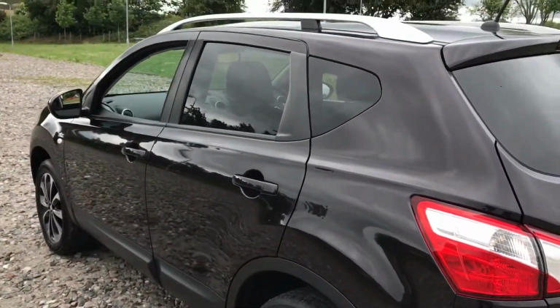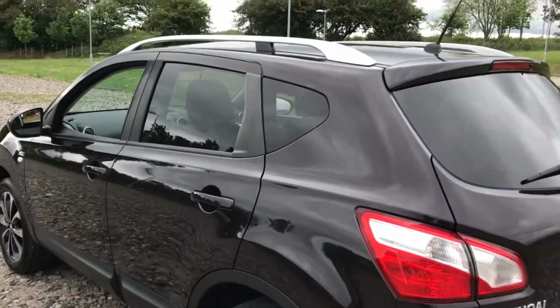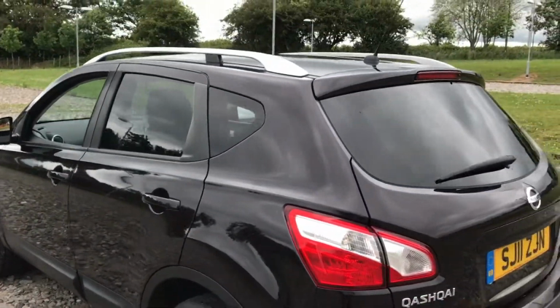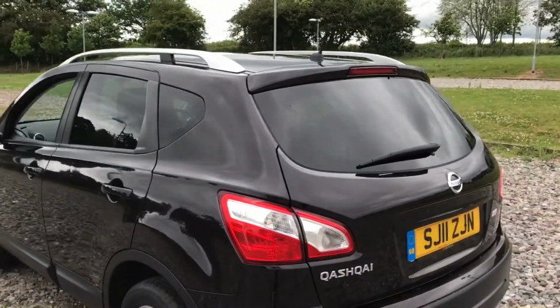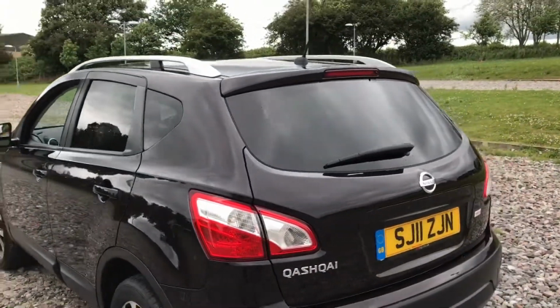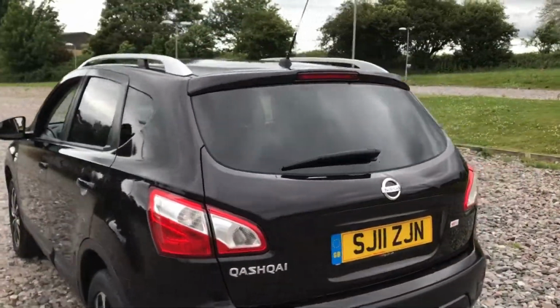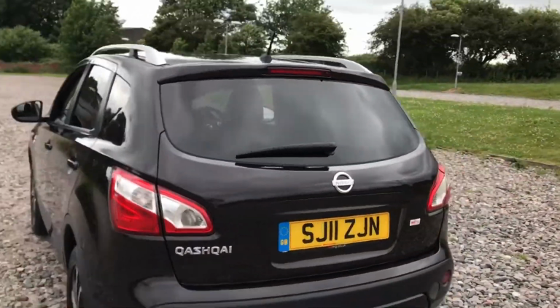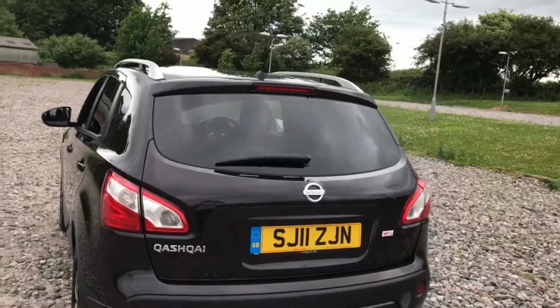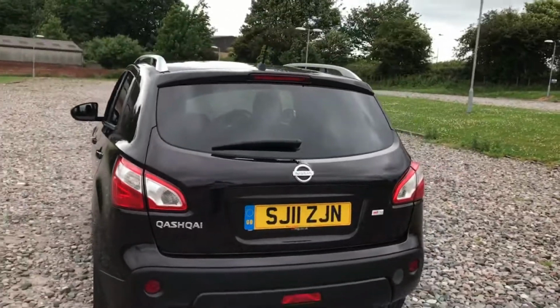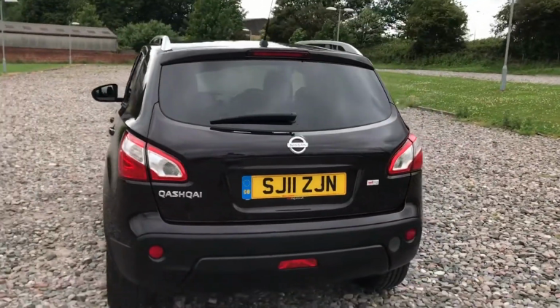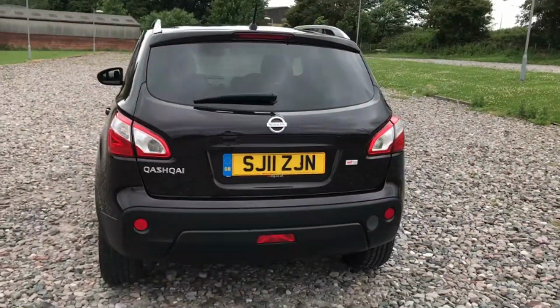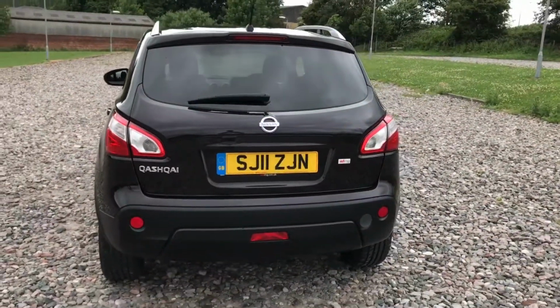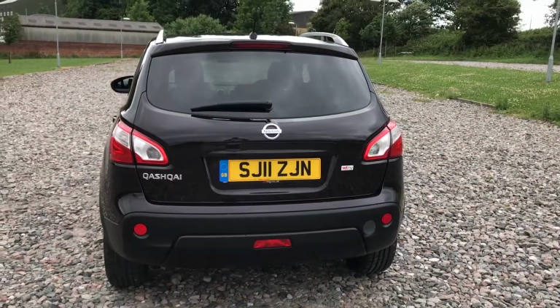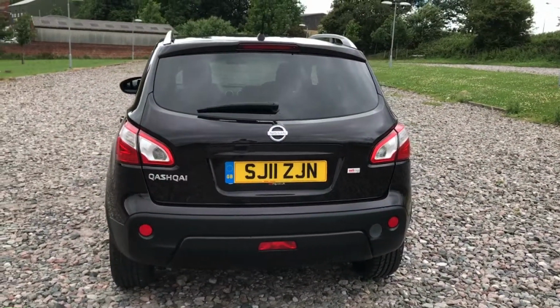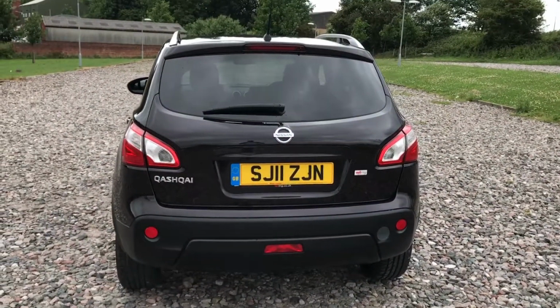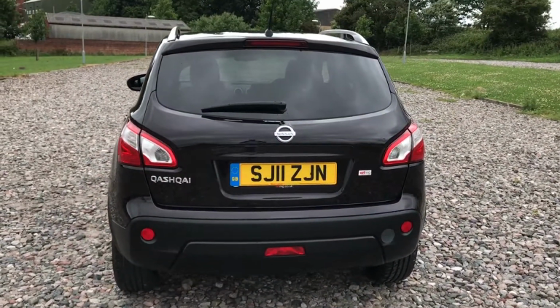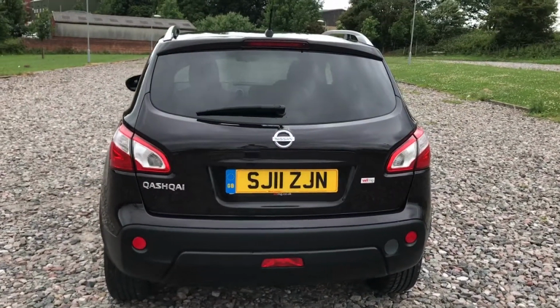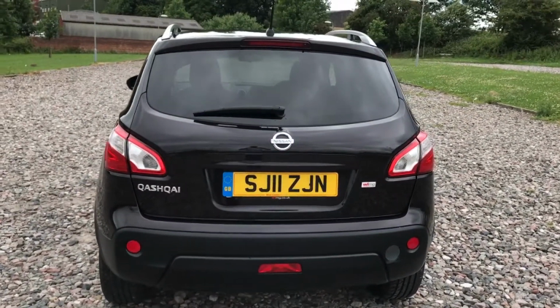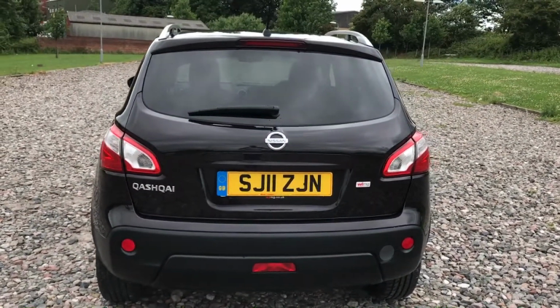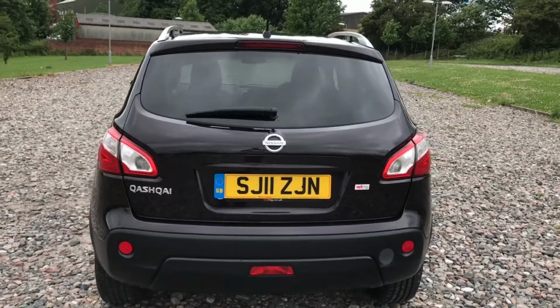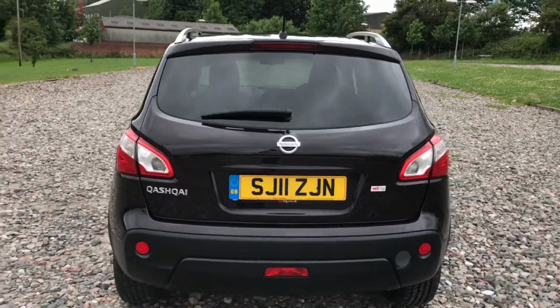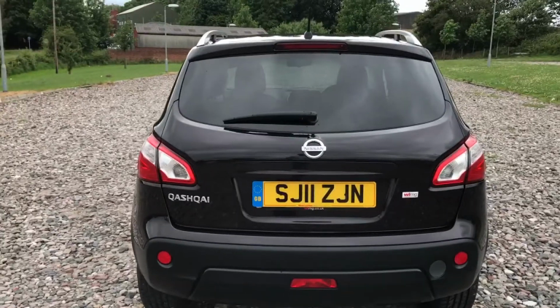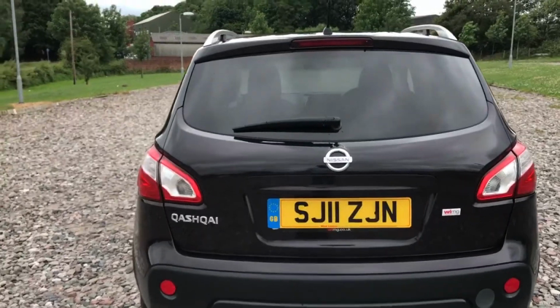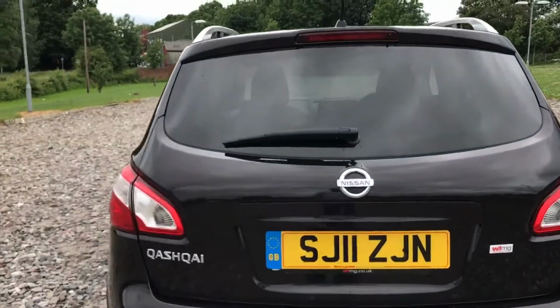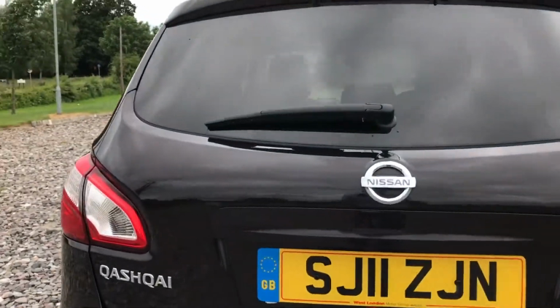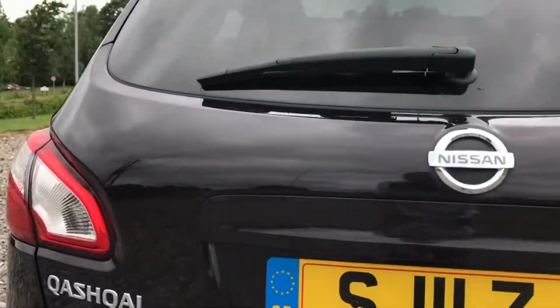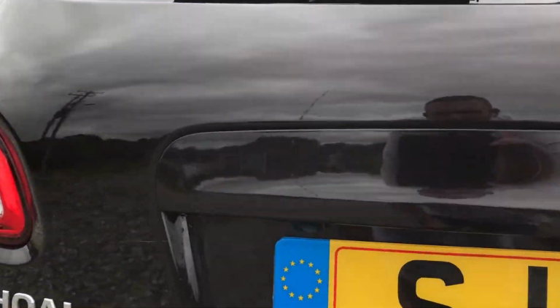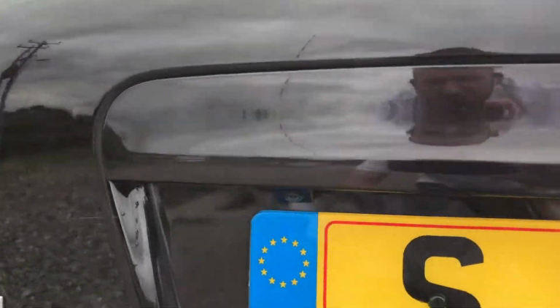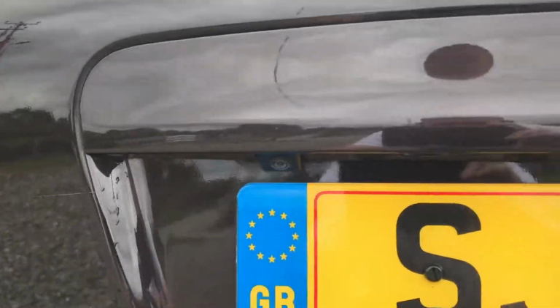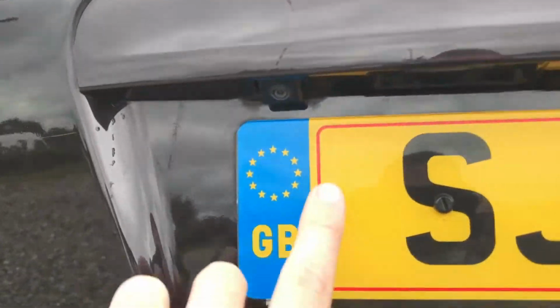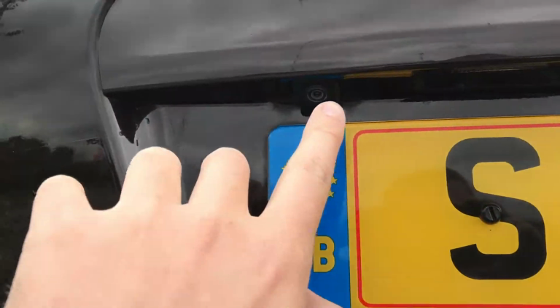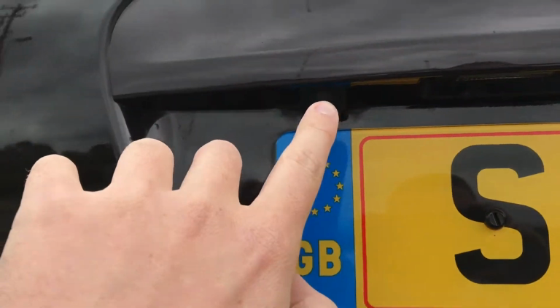One of the nice features on the Qashqai N-Tec is you get the privacy glass, which makes the car look quite nice and also stops the car getting too hot inside. It's got a rear view camera, which you'll see located just here.